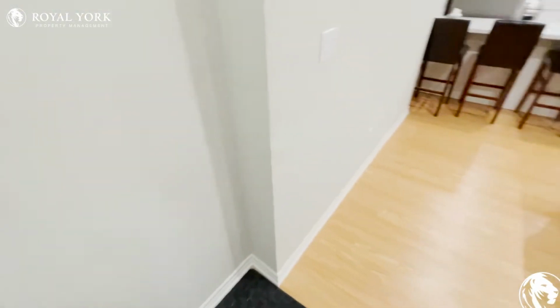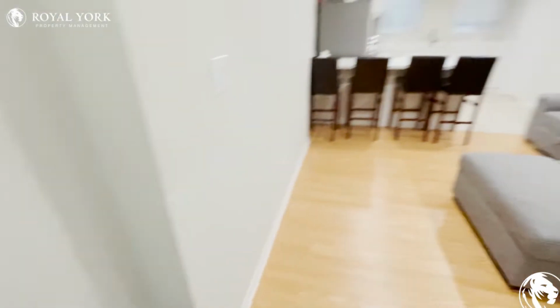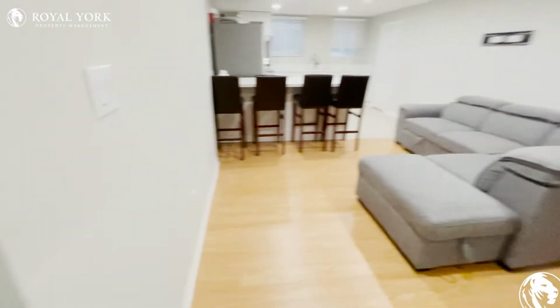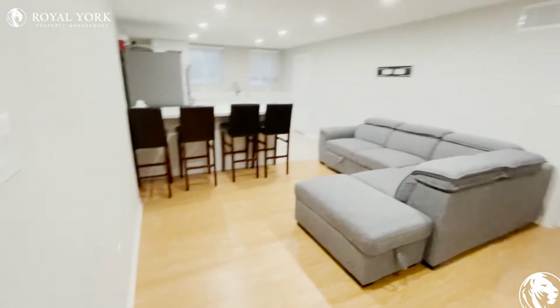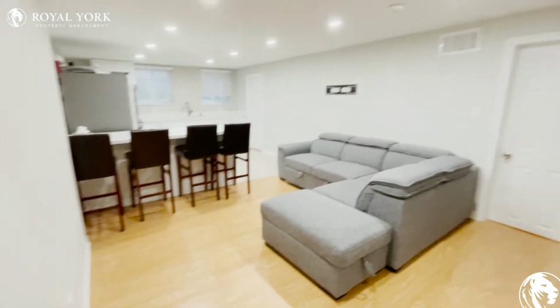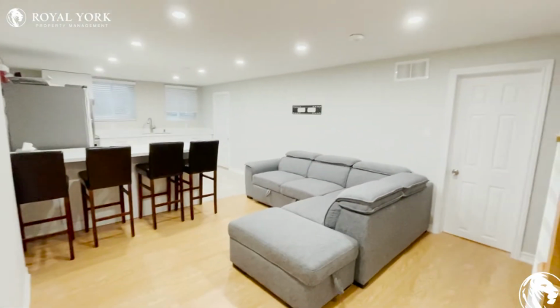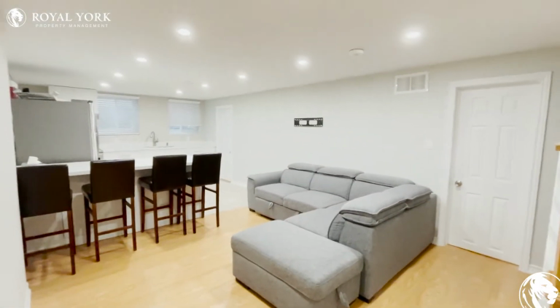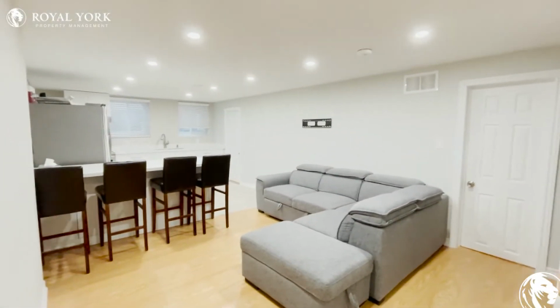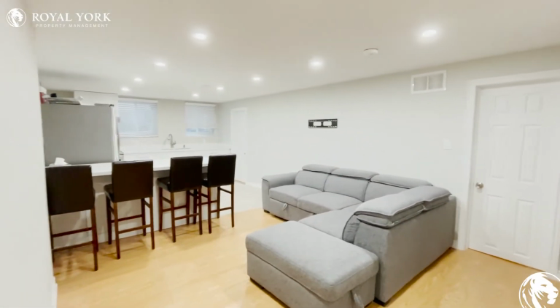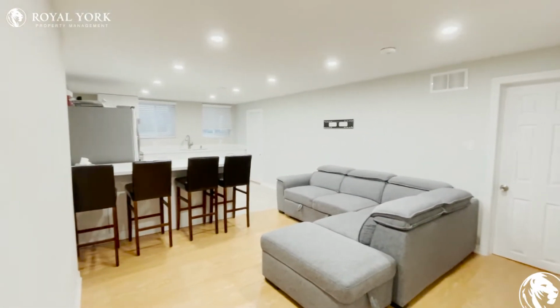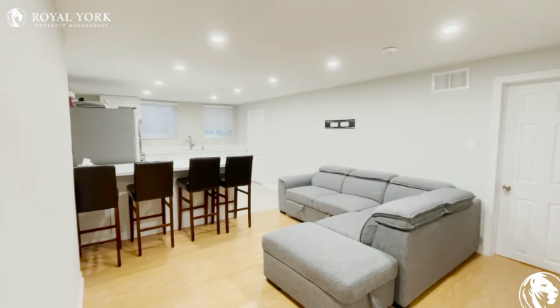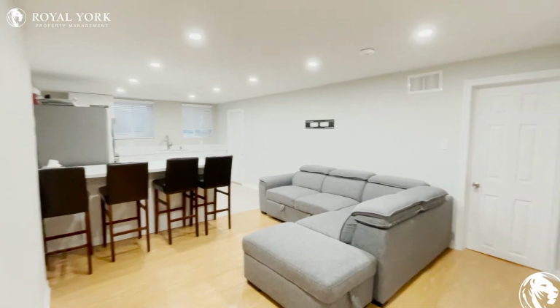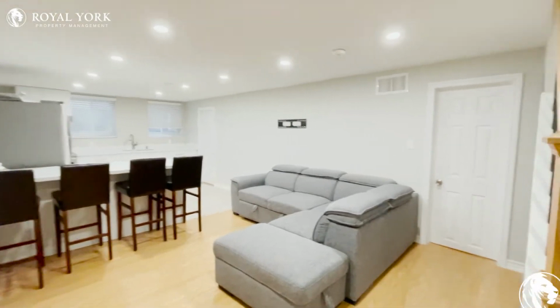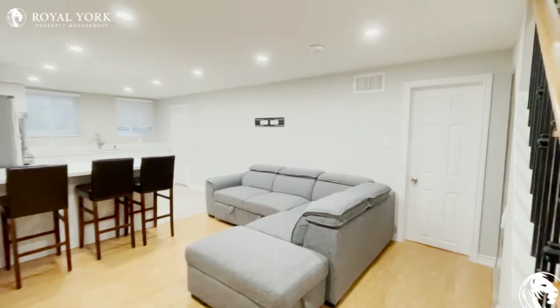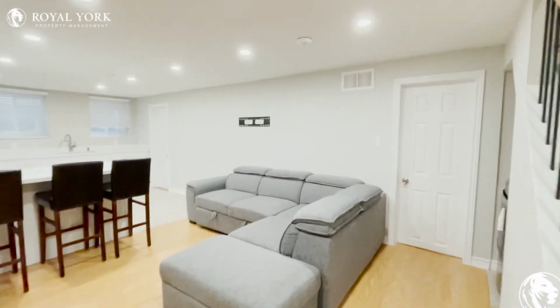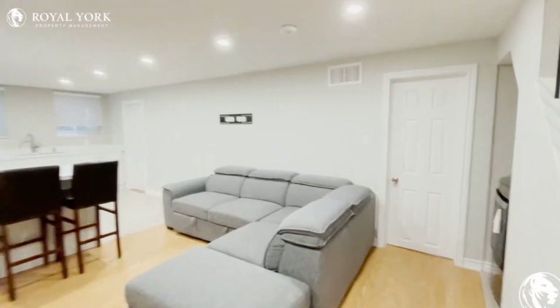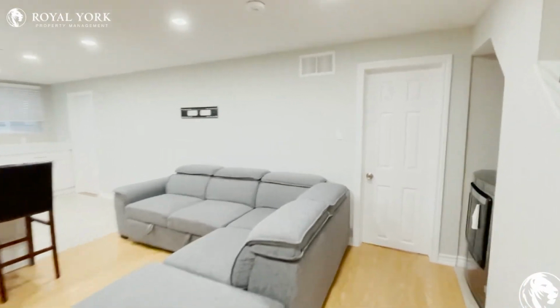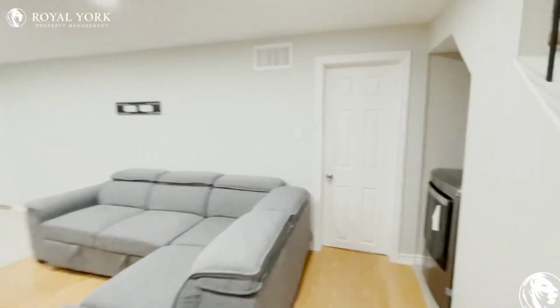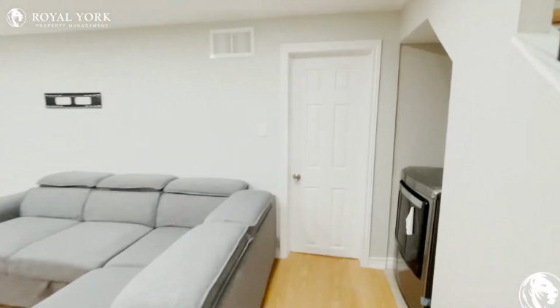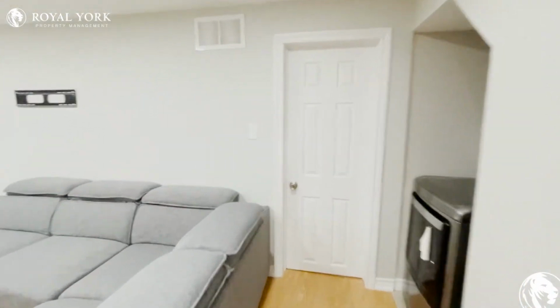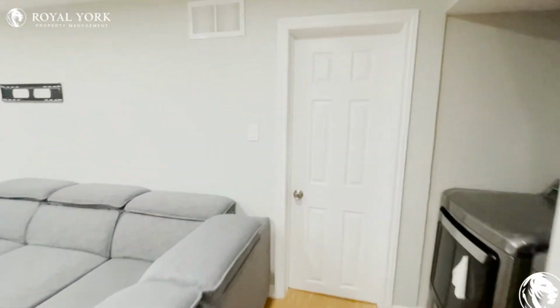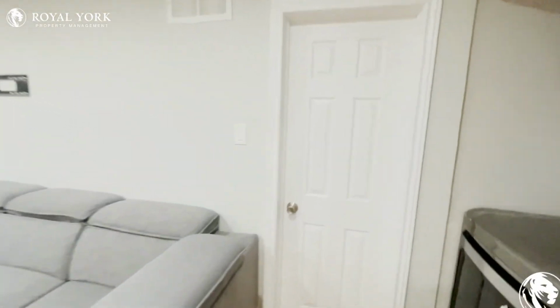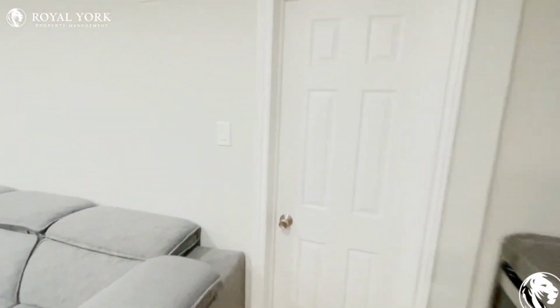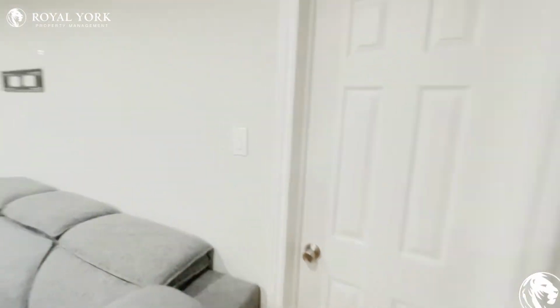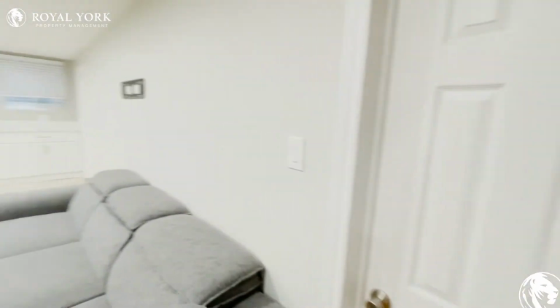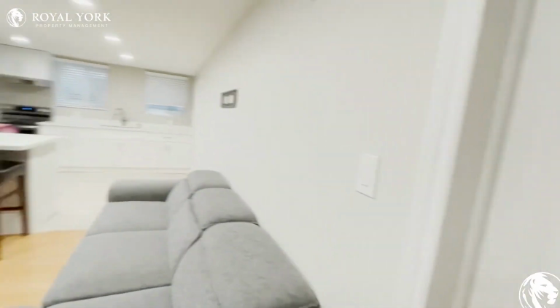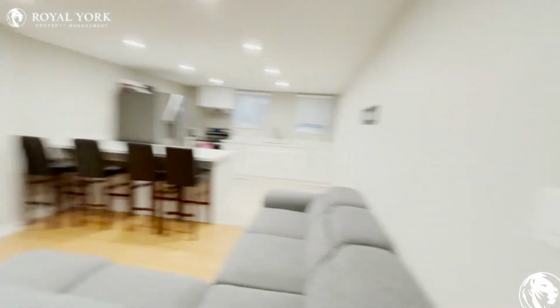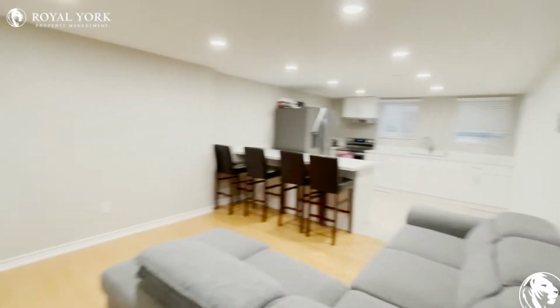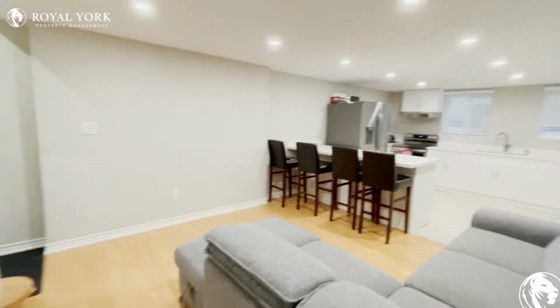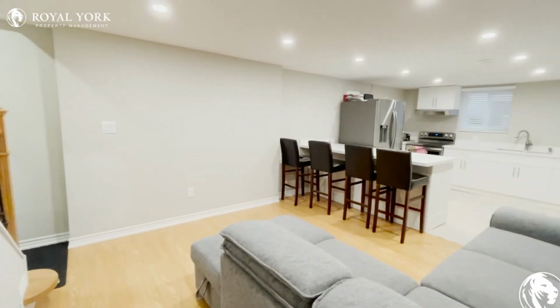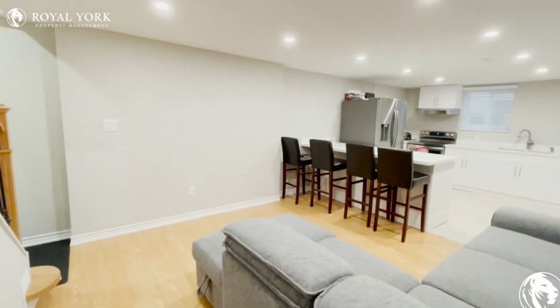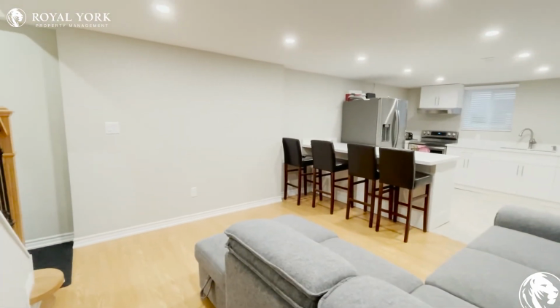Coming in, you come directly into your living space. You can put a sectional and mount a TV over here.